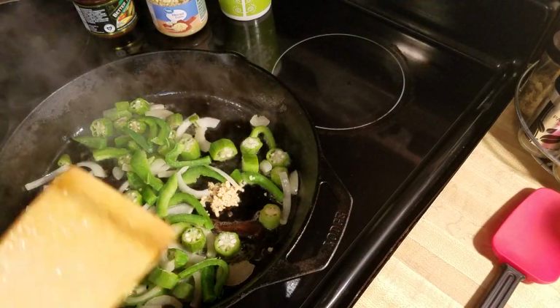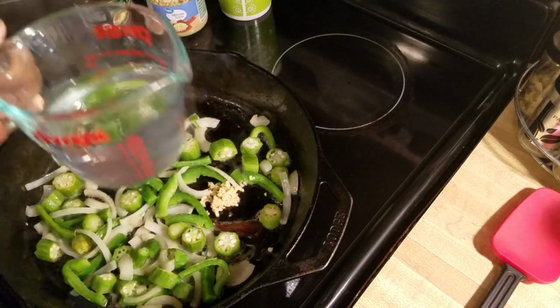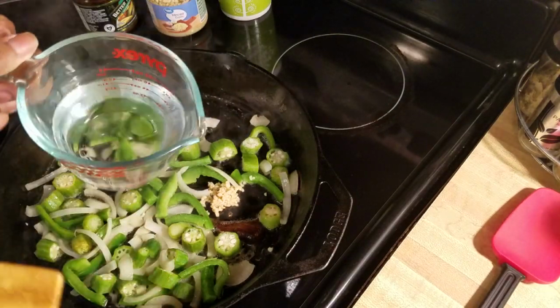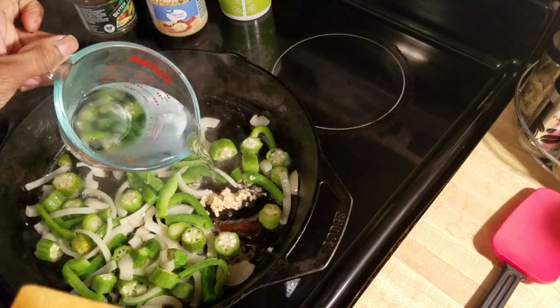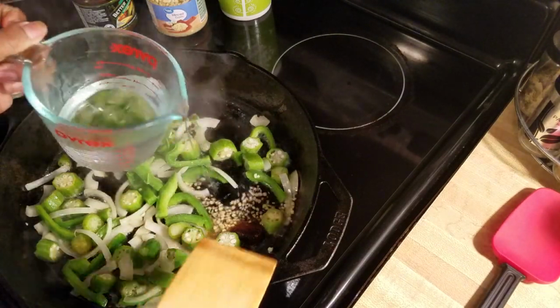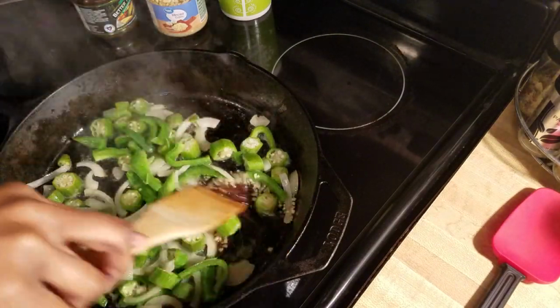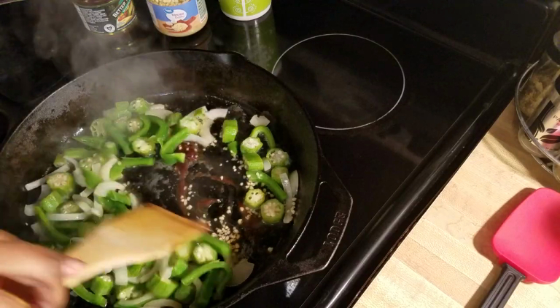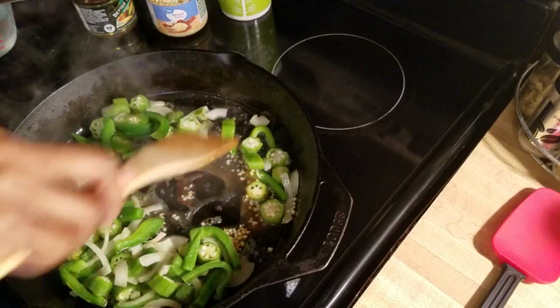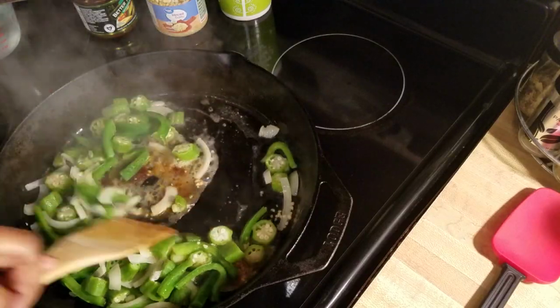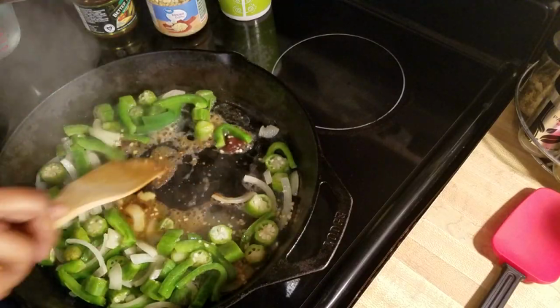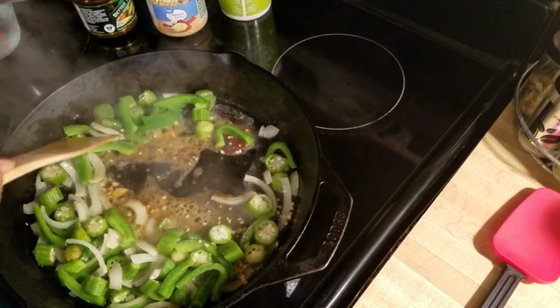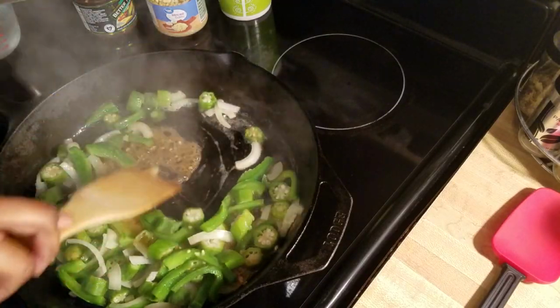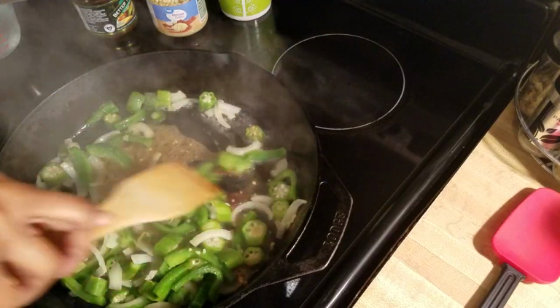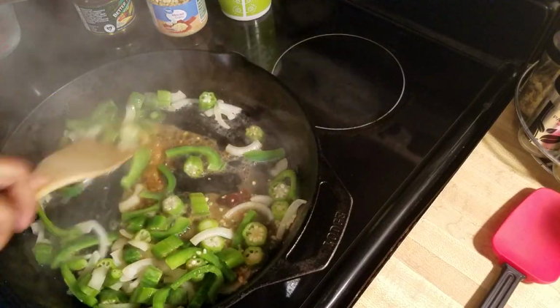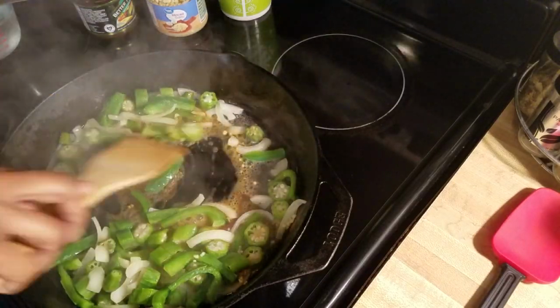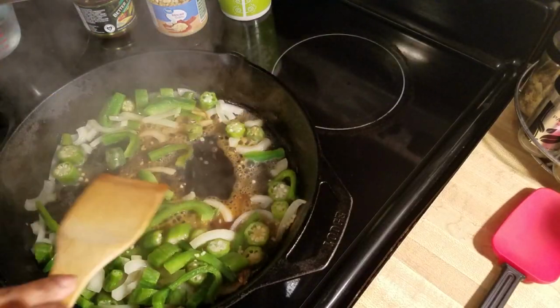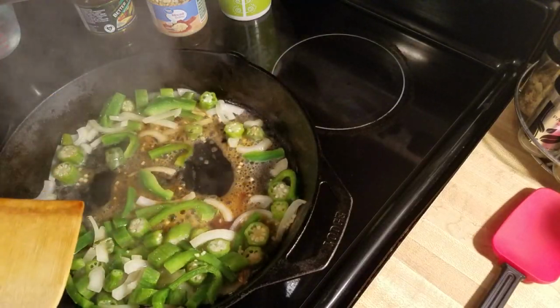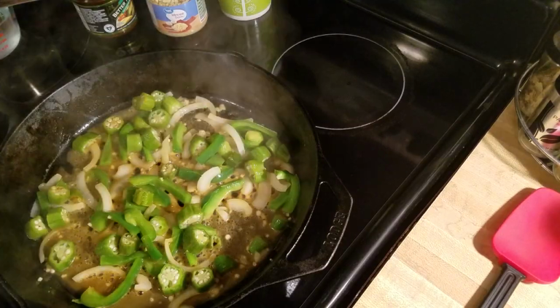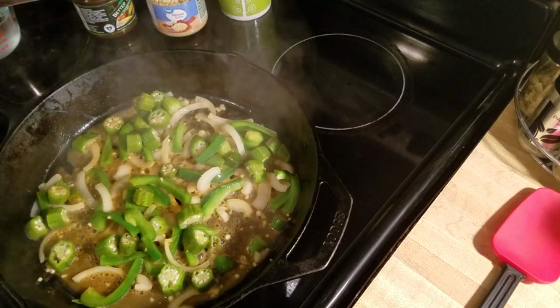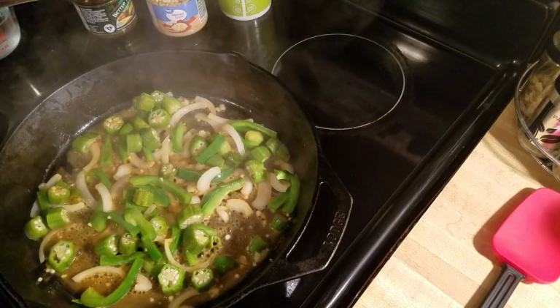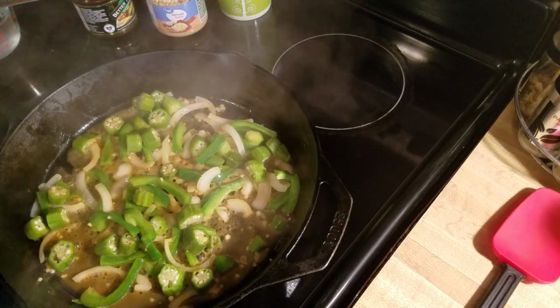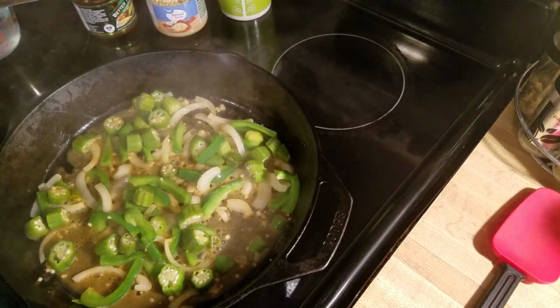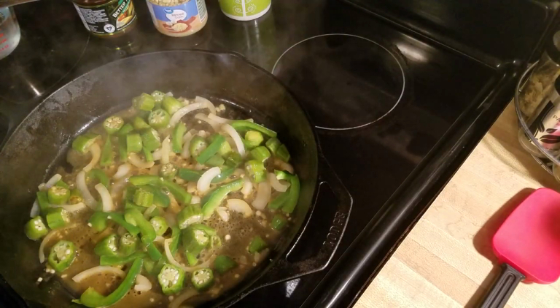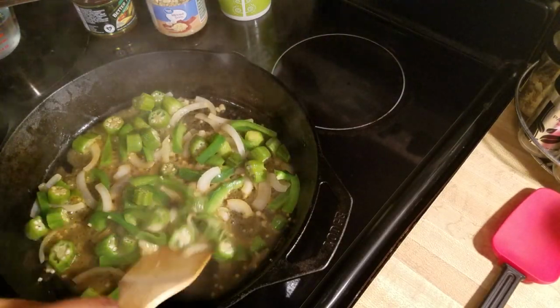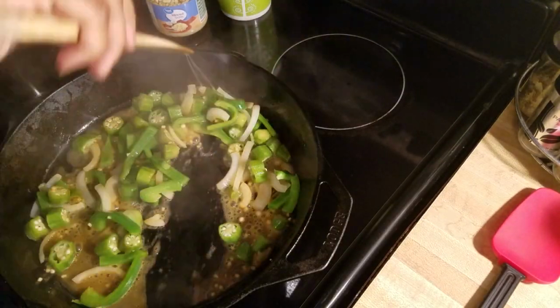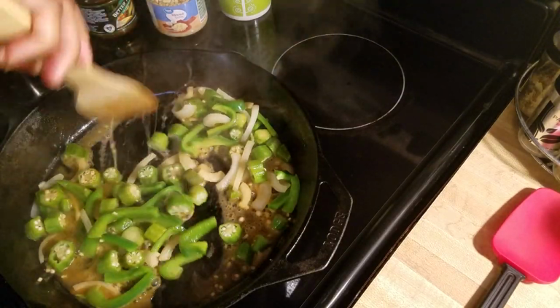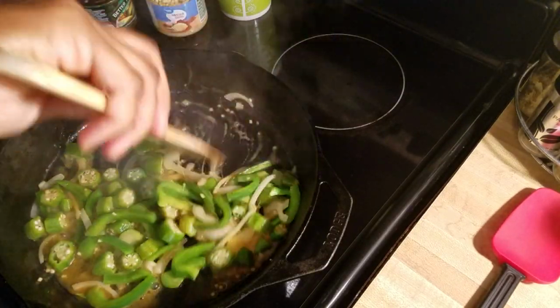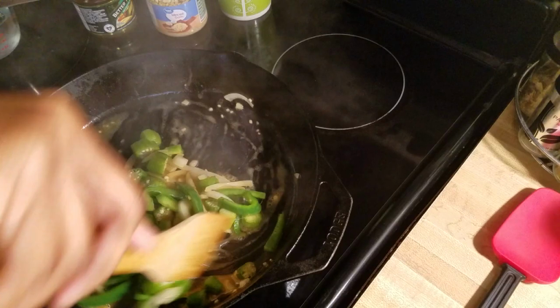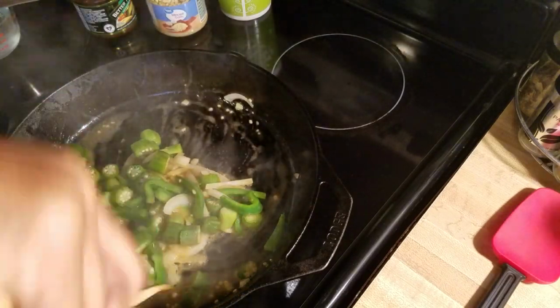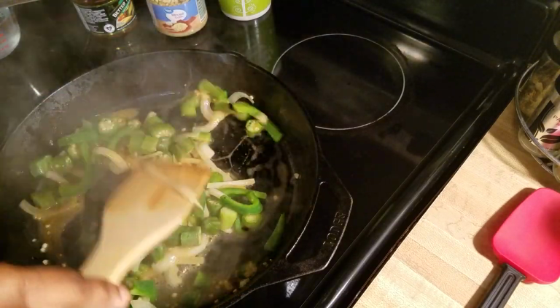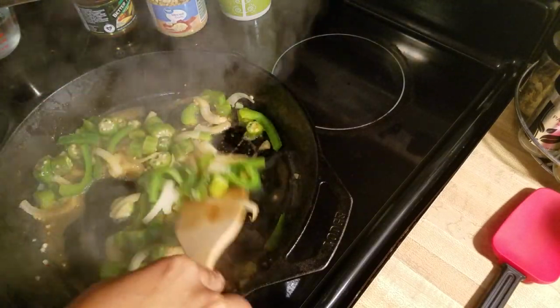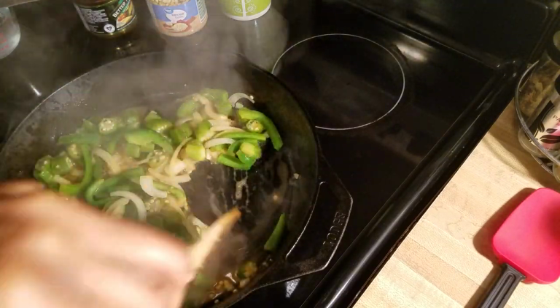I'm going to add just a little water and saute this about another minute. Now, depending on how you like your cabbage, it's going to determine what you do and how you cook it.